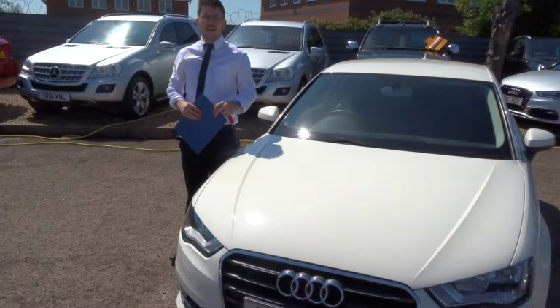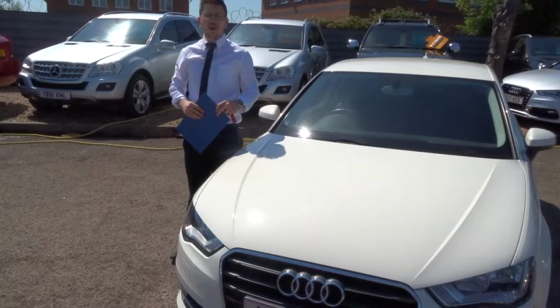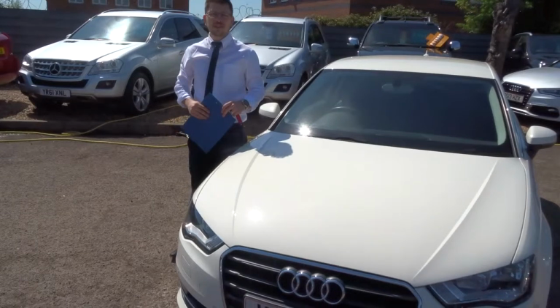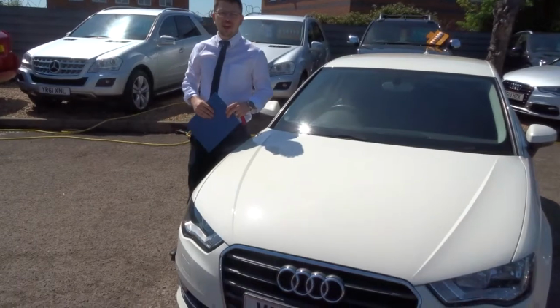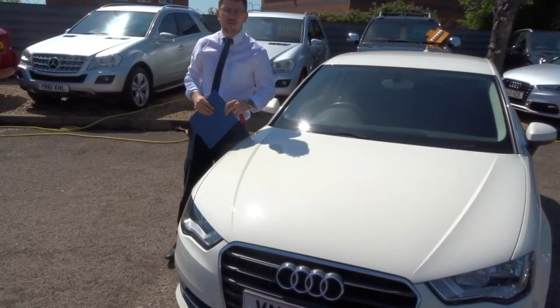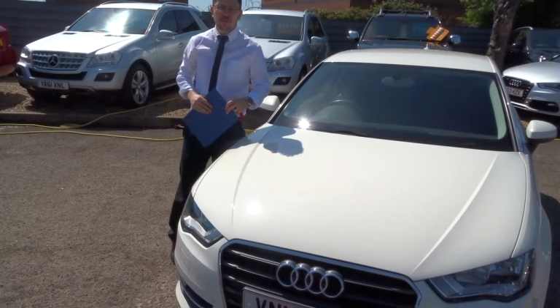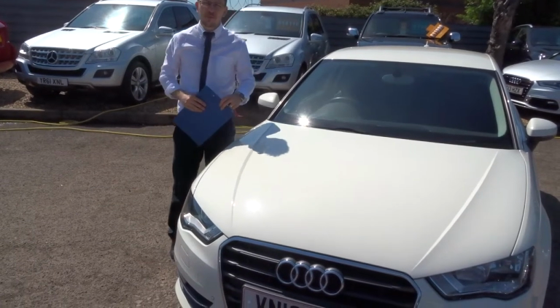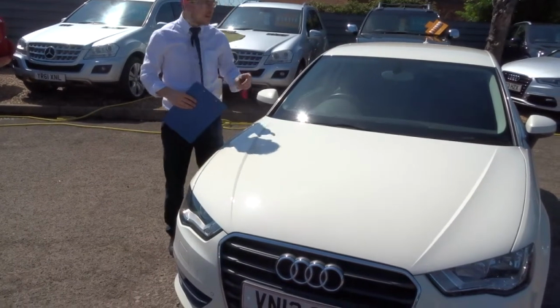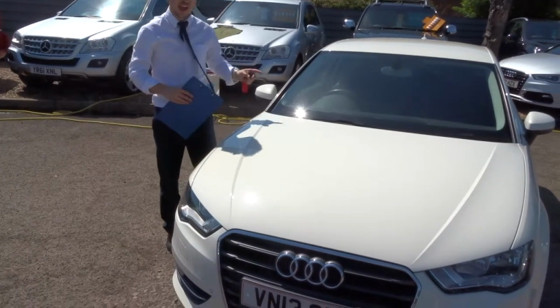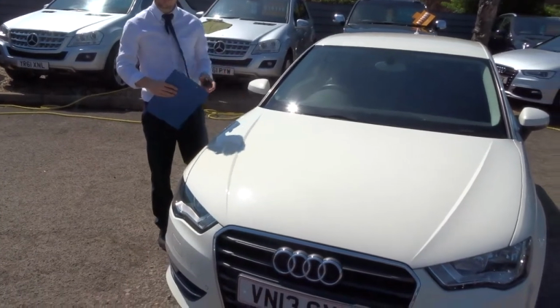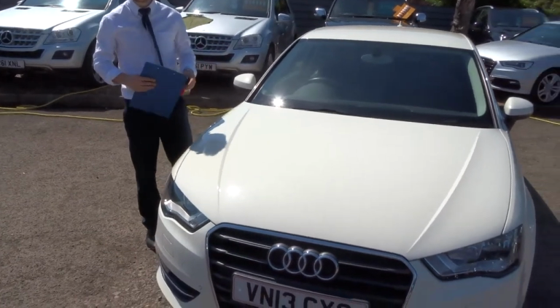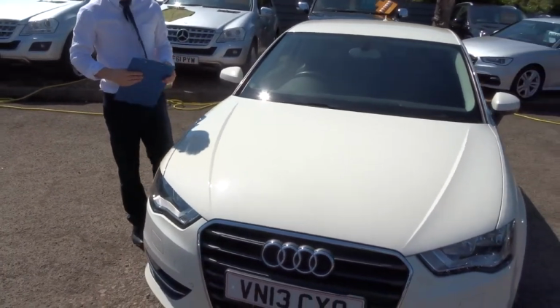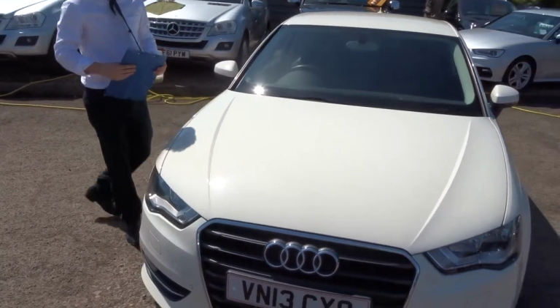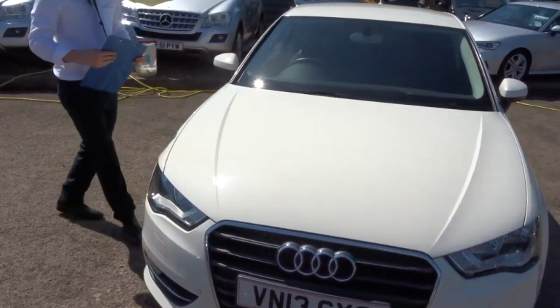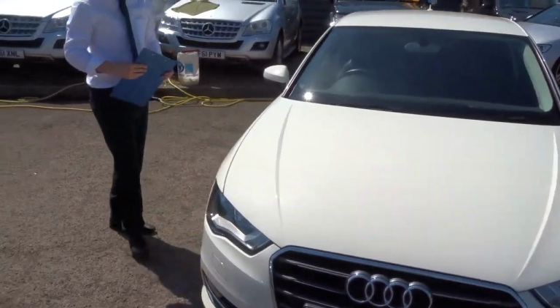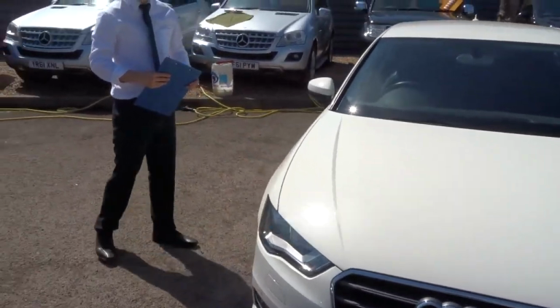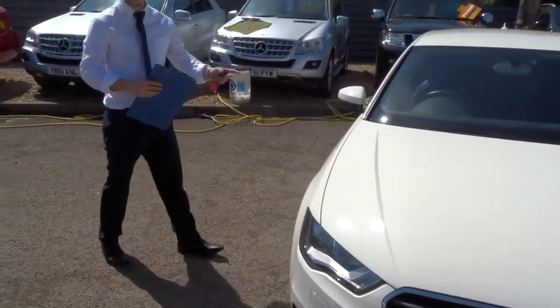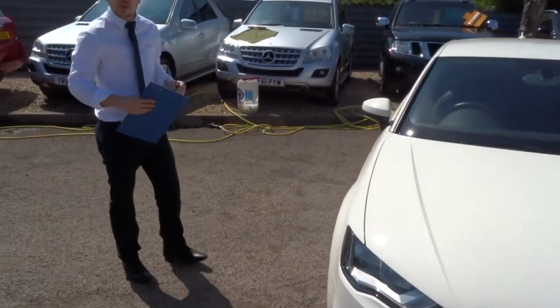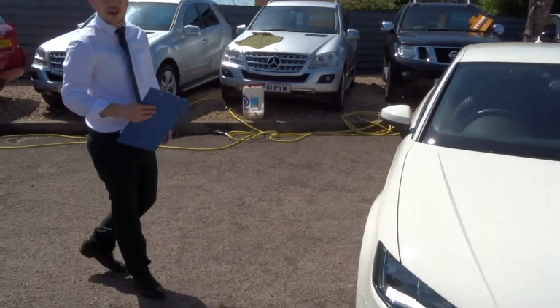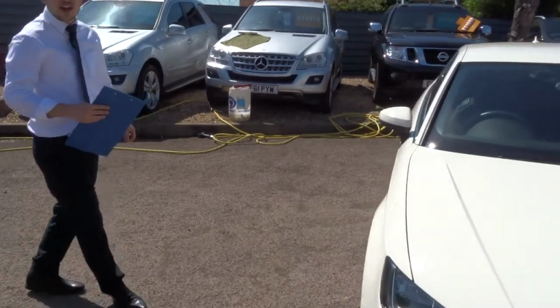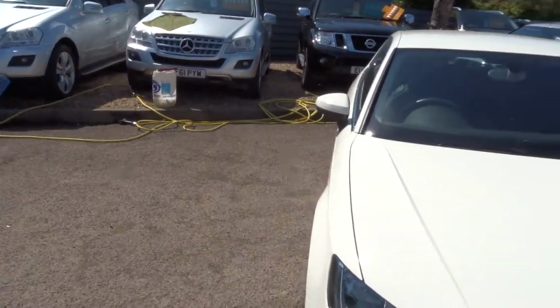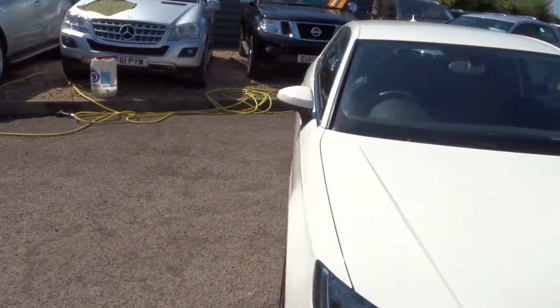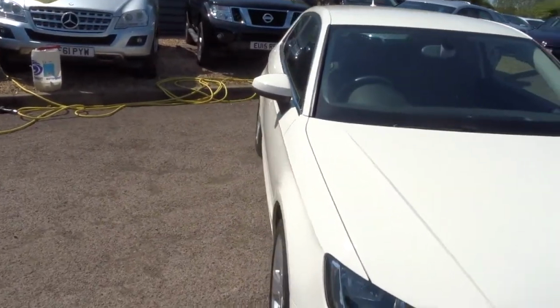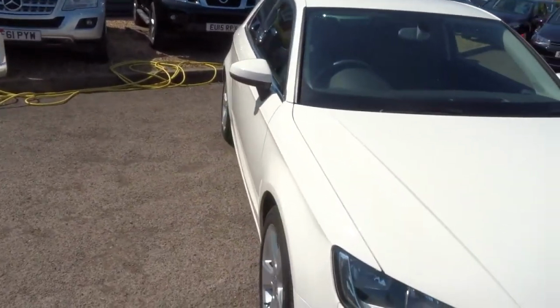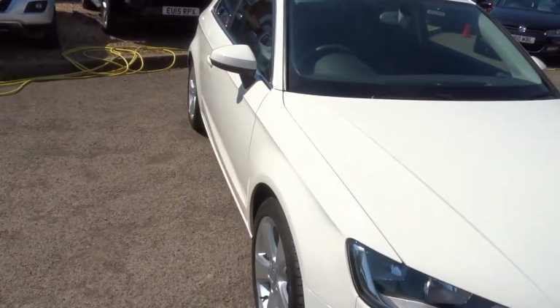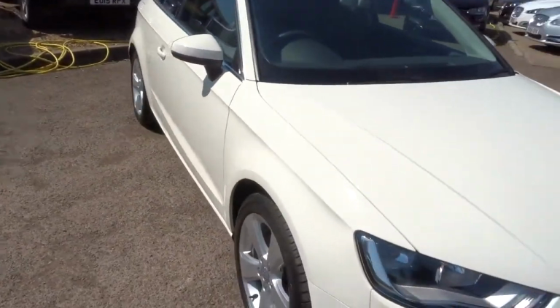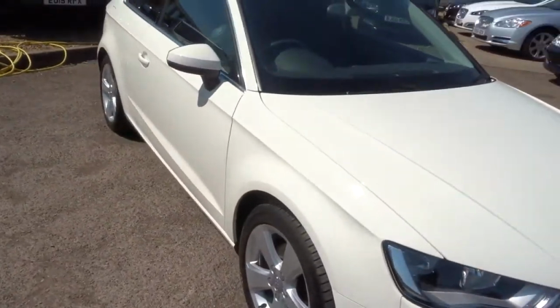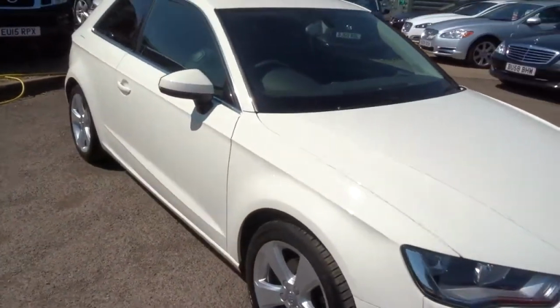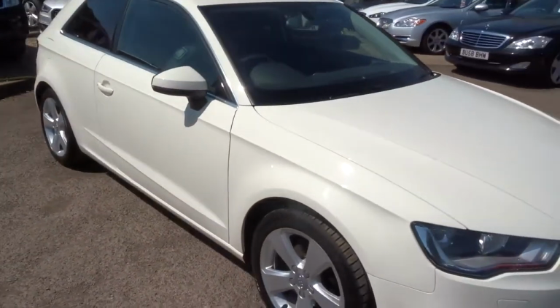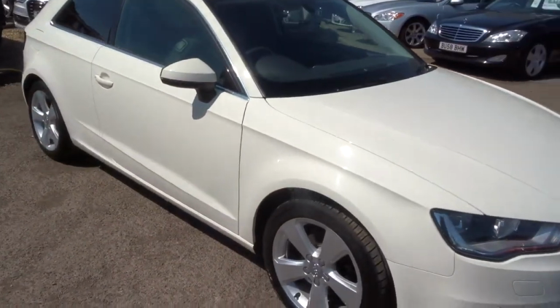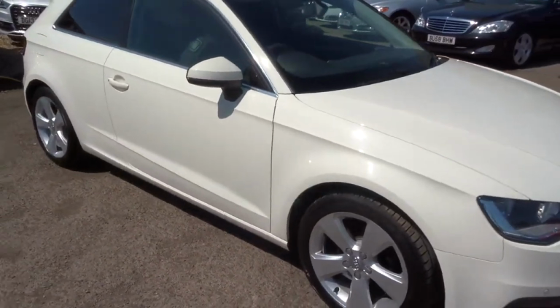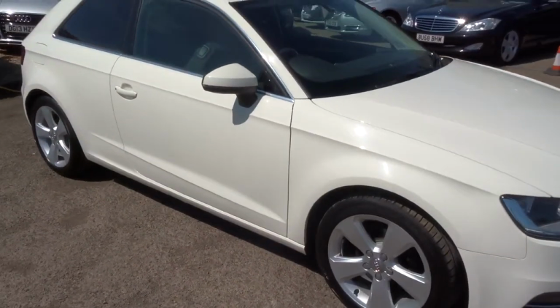Welcome to Country Car, my name's Tom. Here we have a stunning Audi A3. Let's give you a walk around the car and show you a few of the features and its general condition.